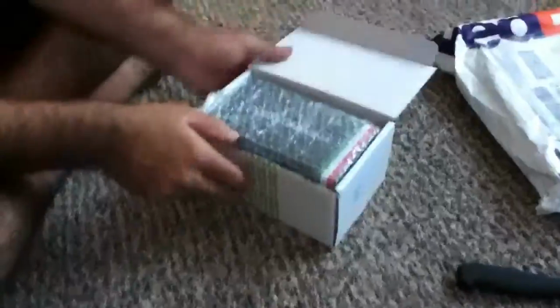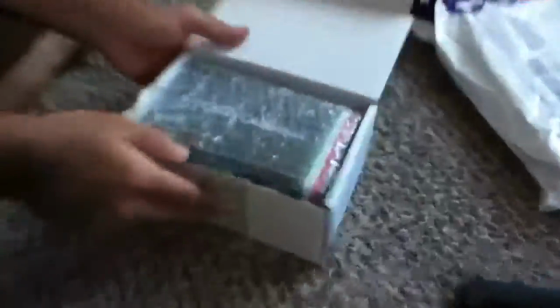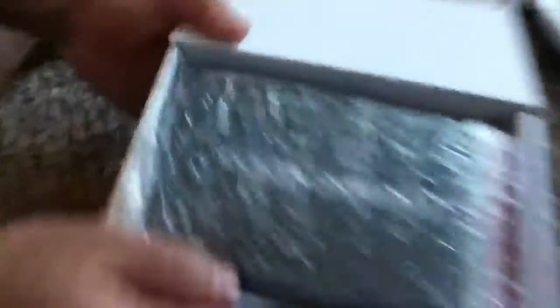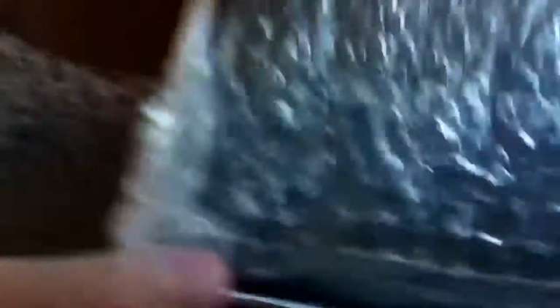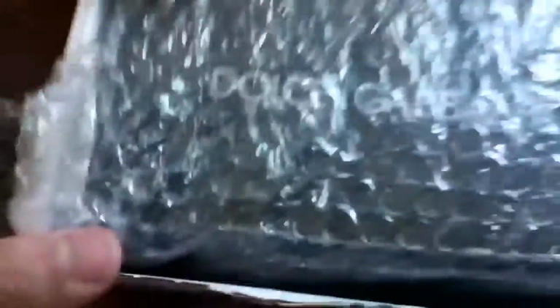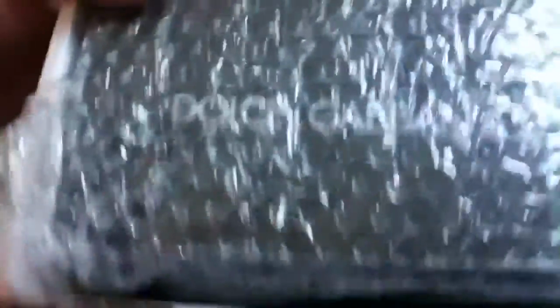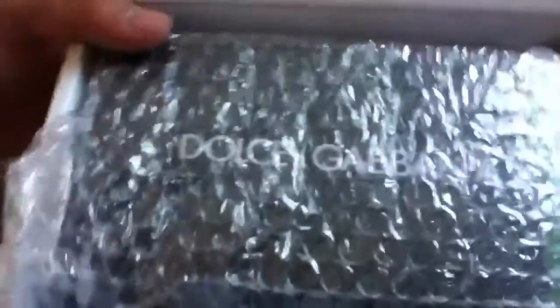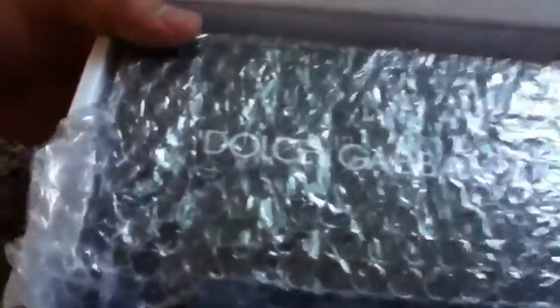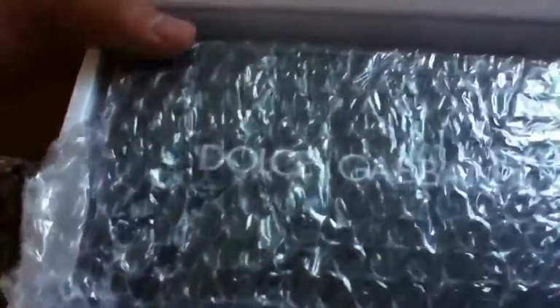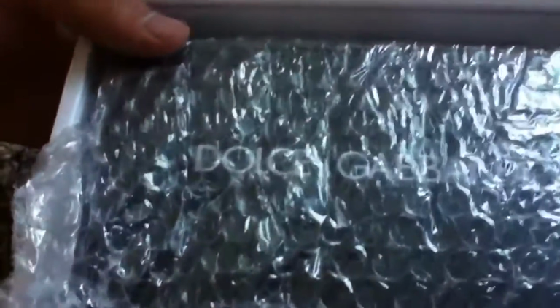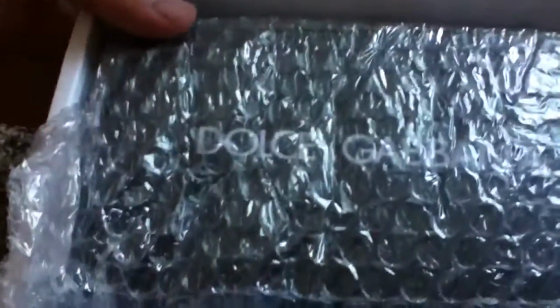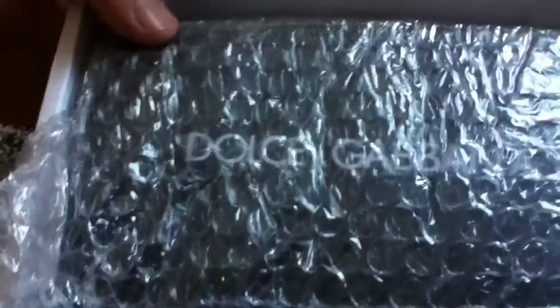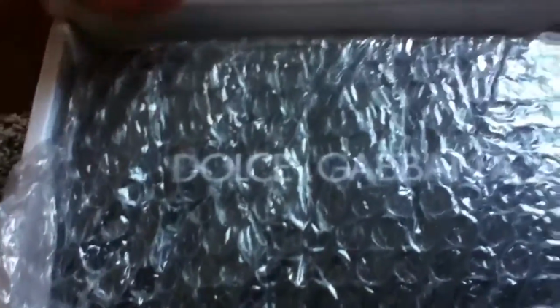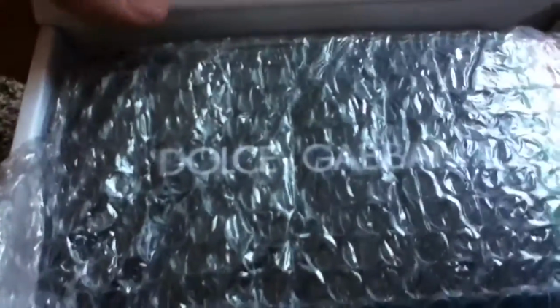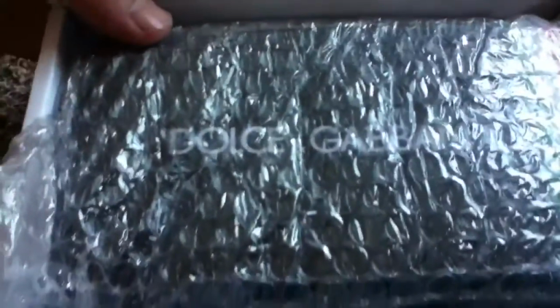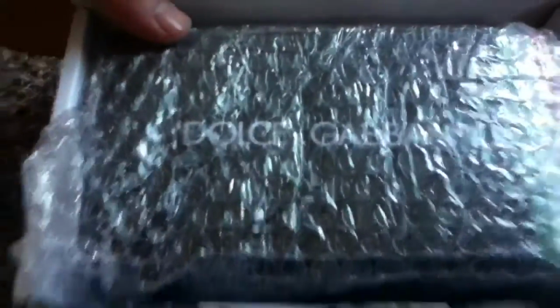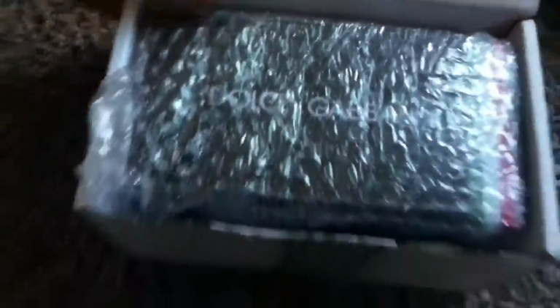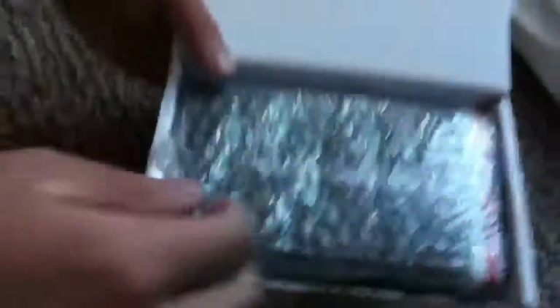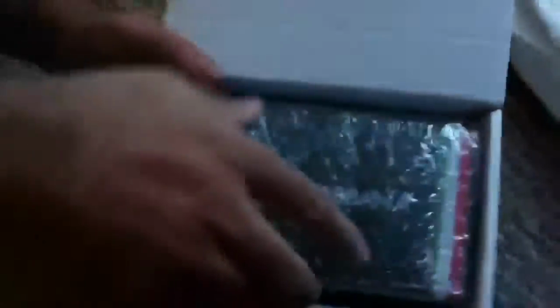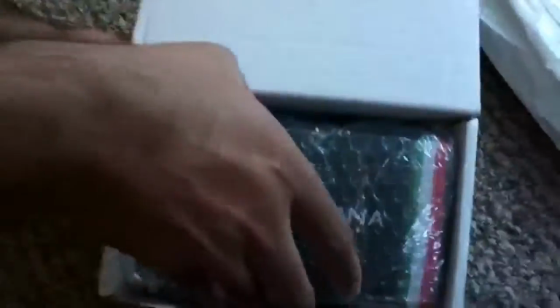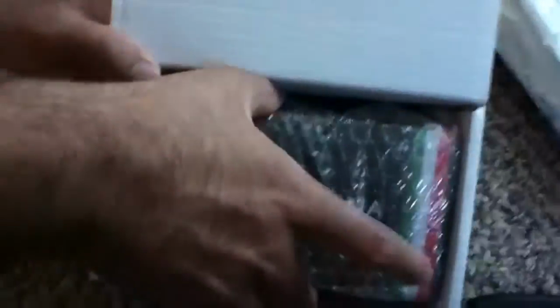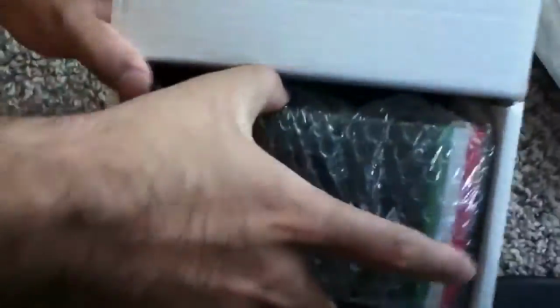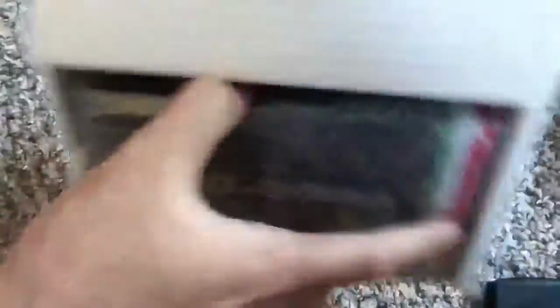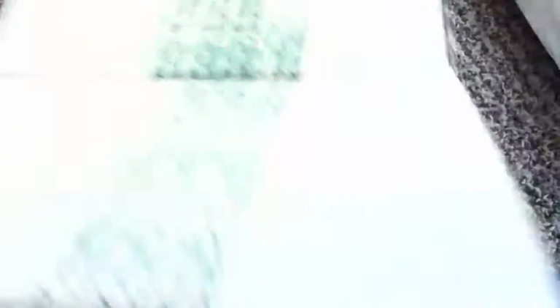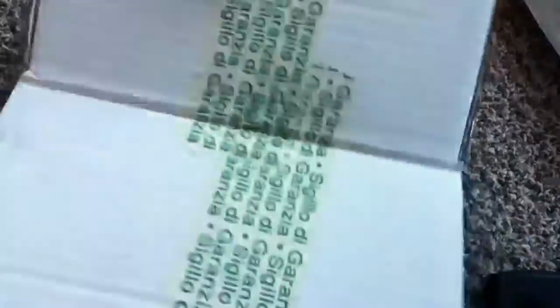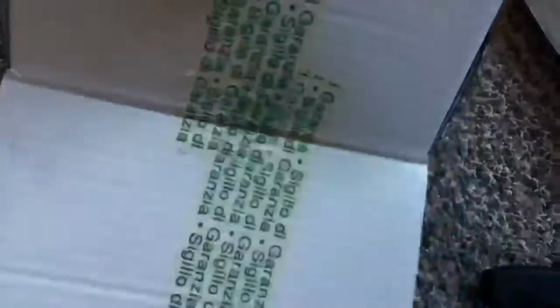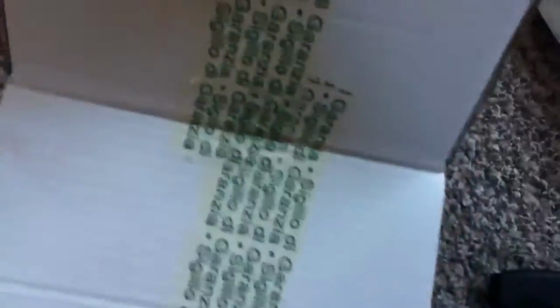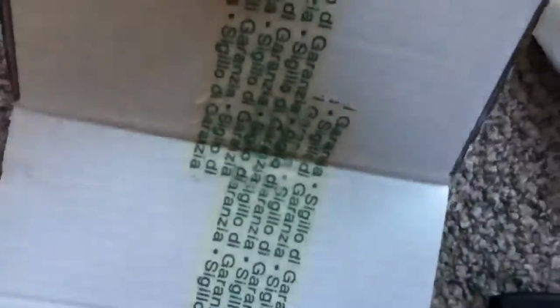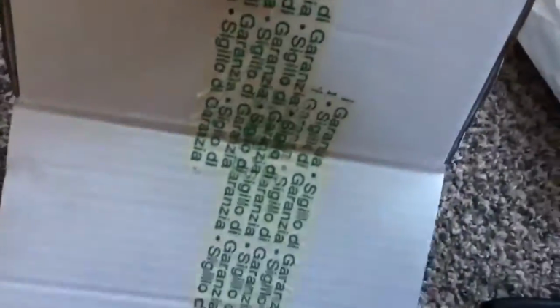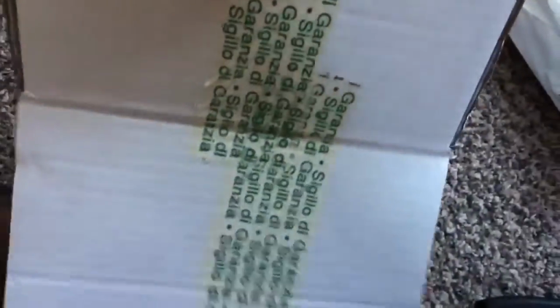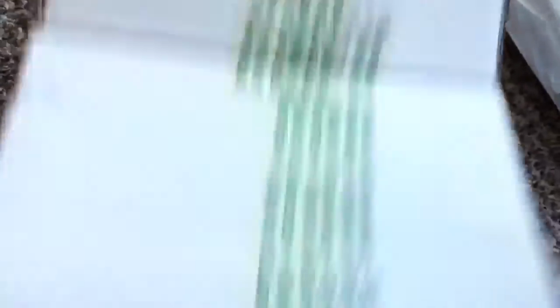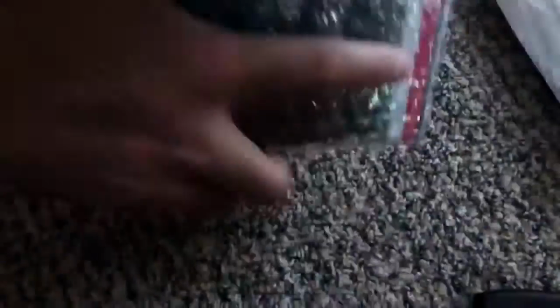That's a nice case. I've never had D&G glasses before — or Dolce & Gabbana glasses before.